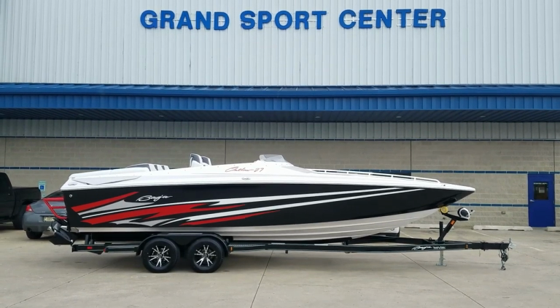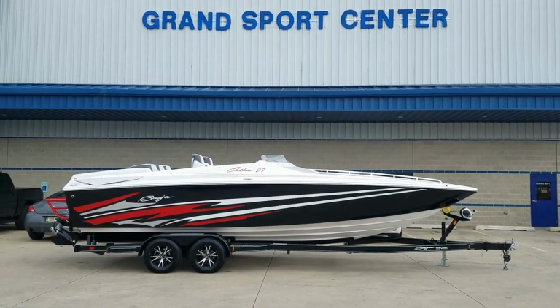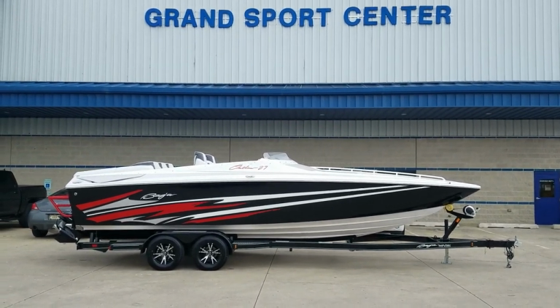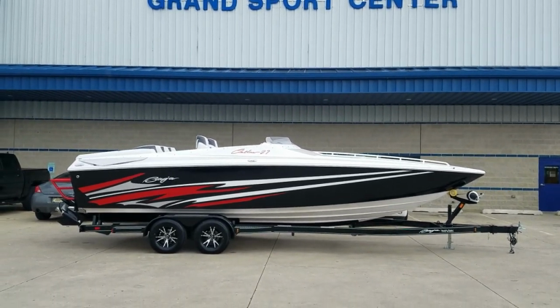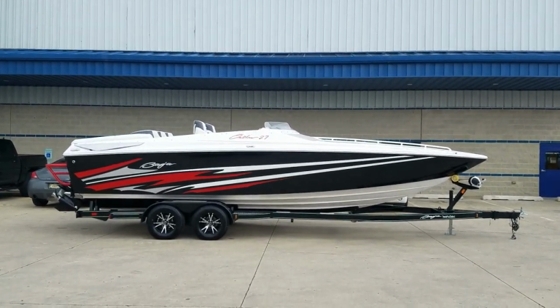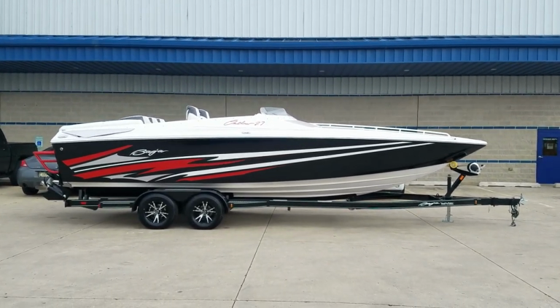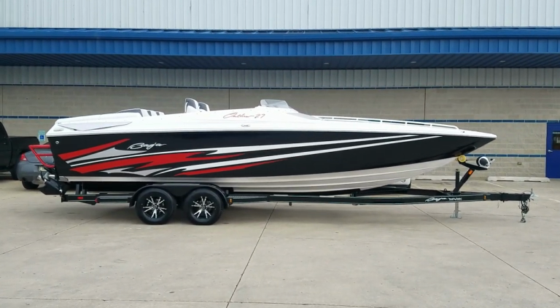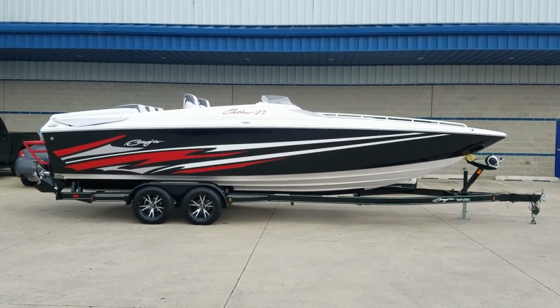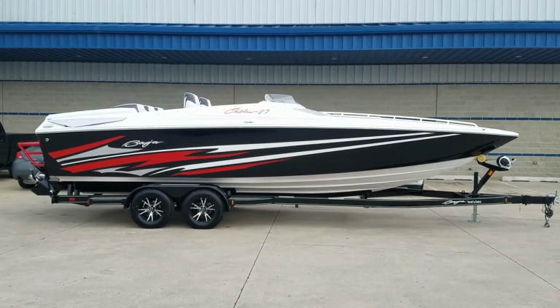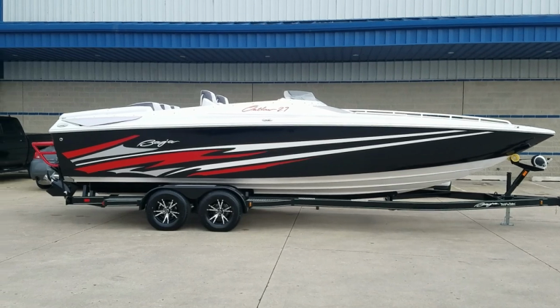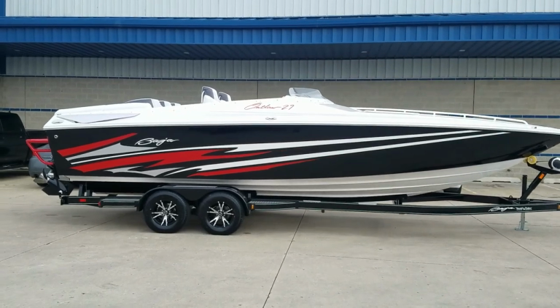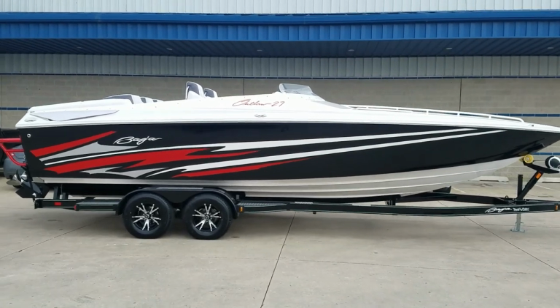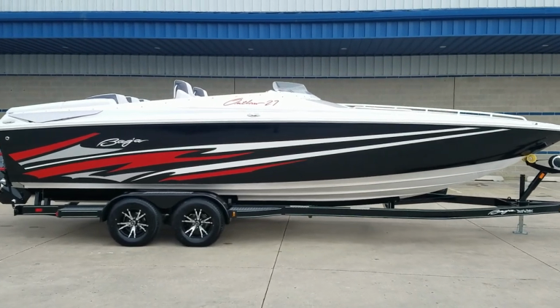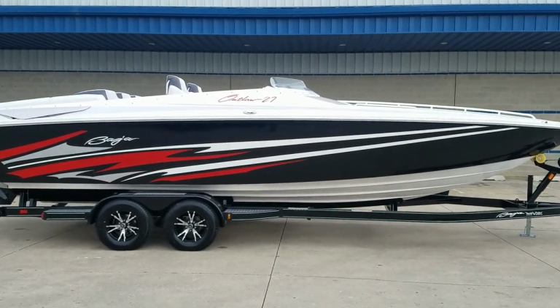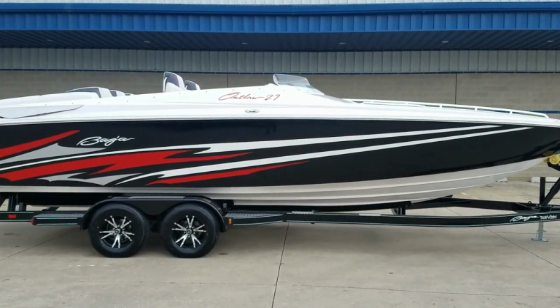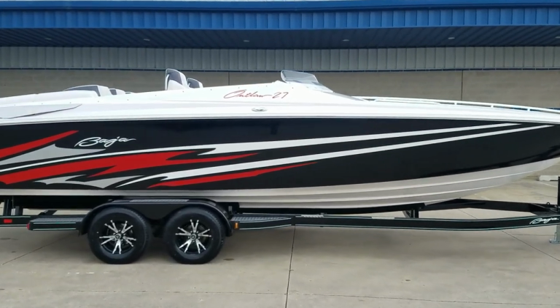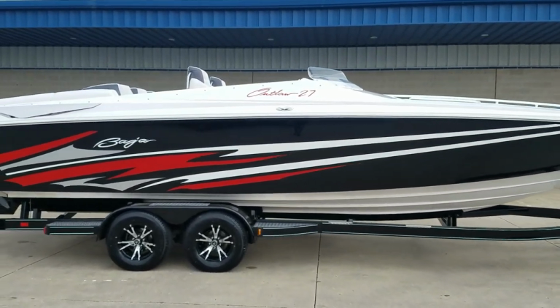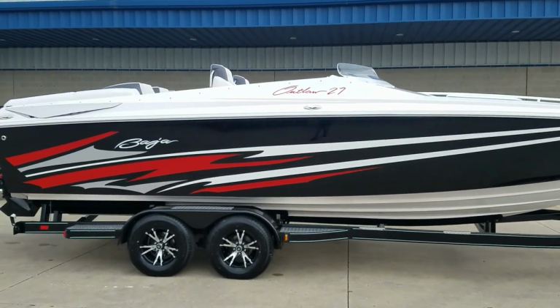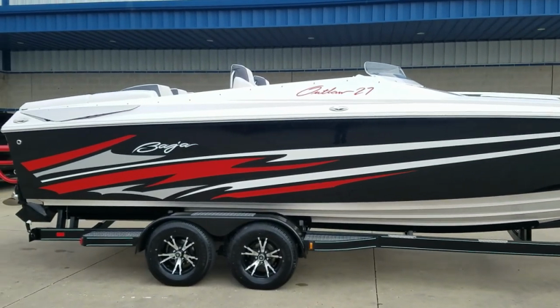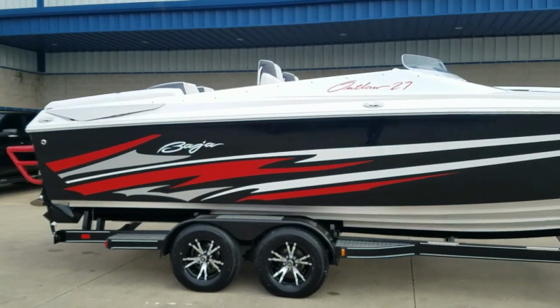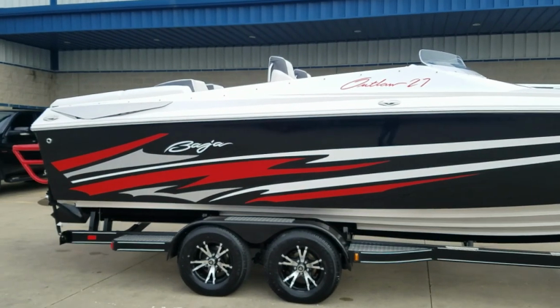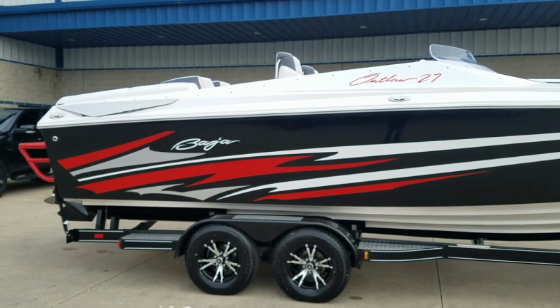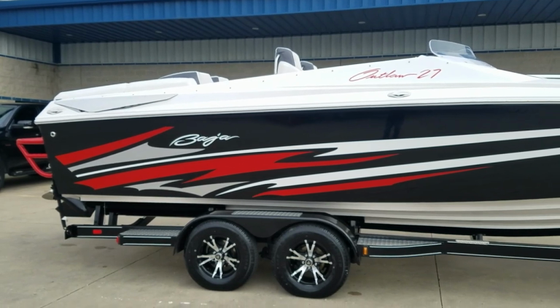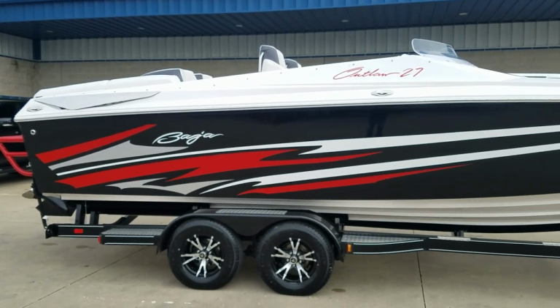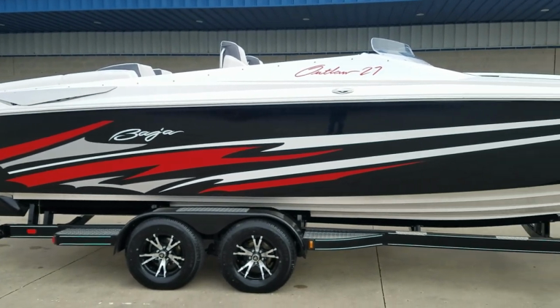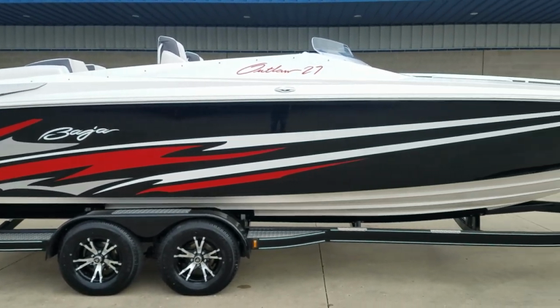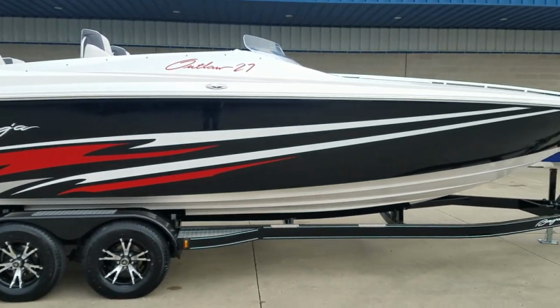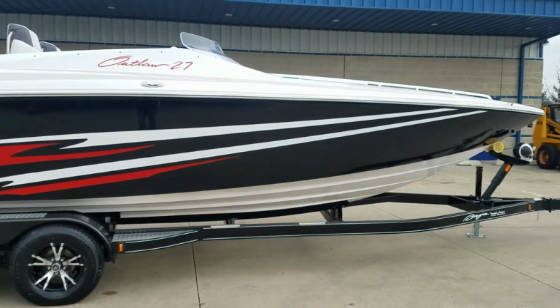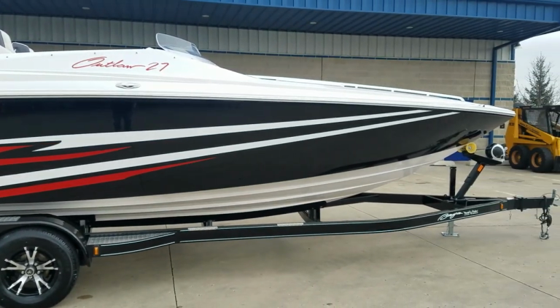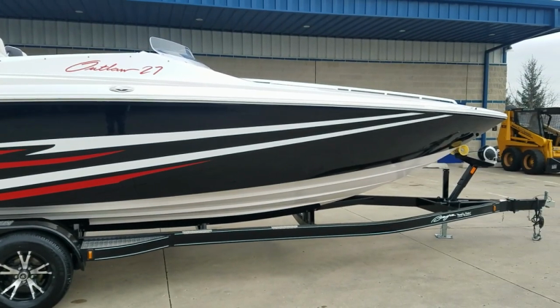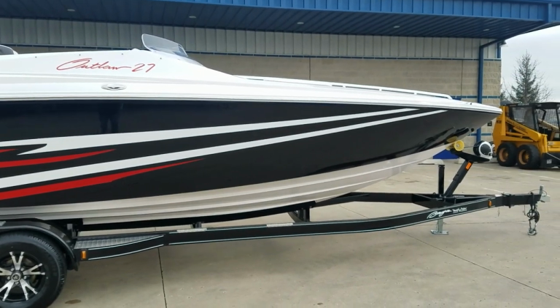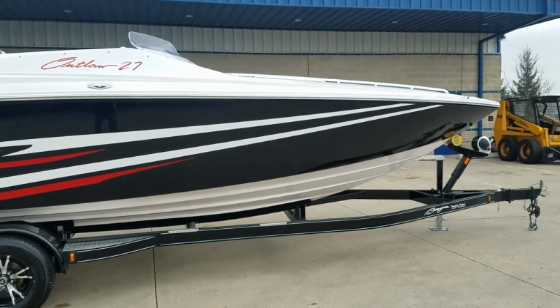You're looking at a brand new 2019 Baja Marine 27 Outlaw. This boat is for sale here at Grand Sport Center in Lake Hills, Illinois. Beautiful custom painted boat.